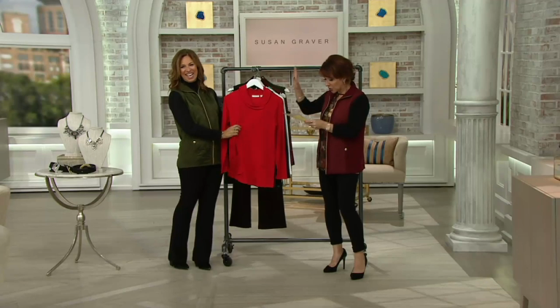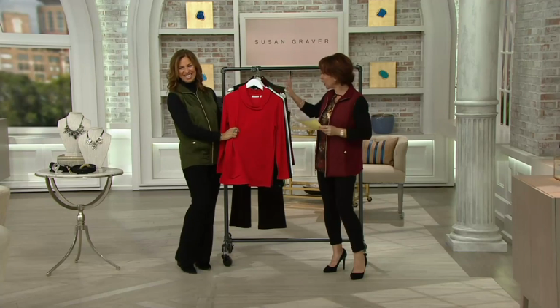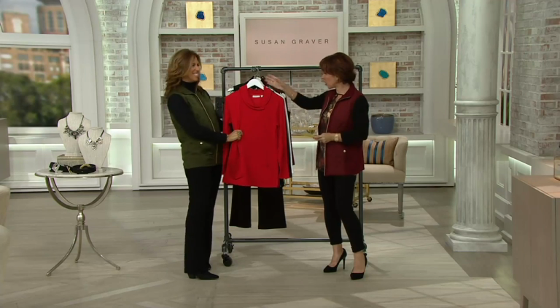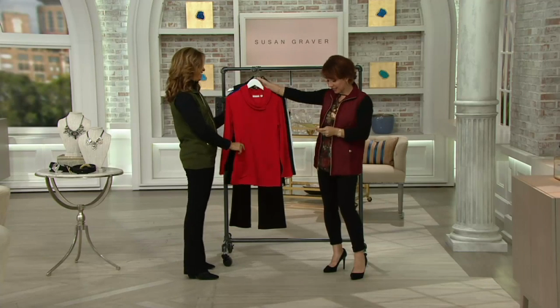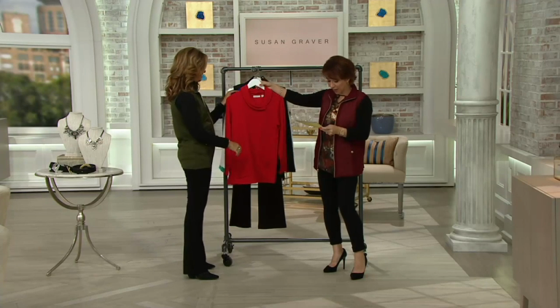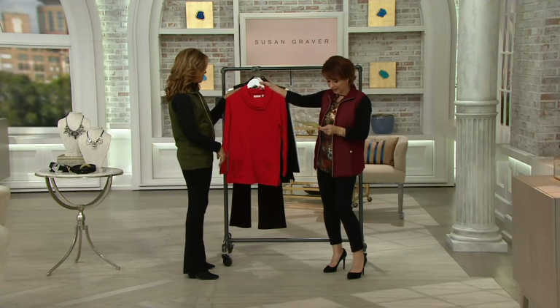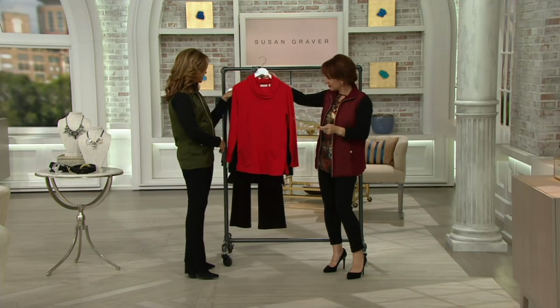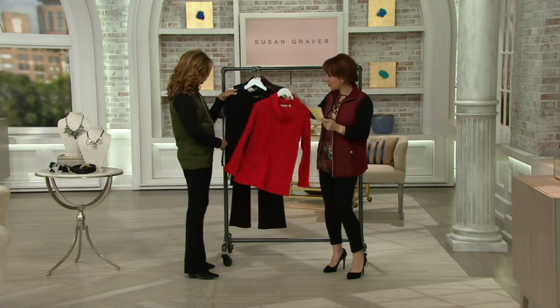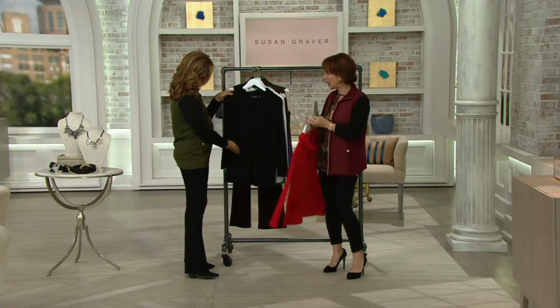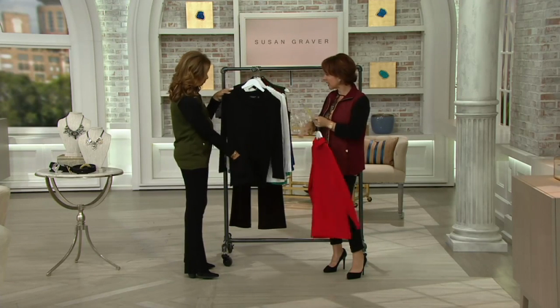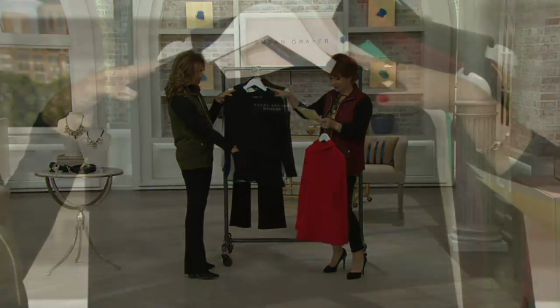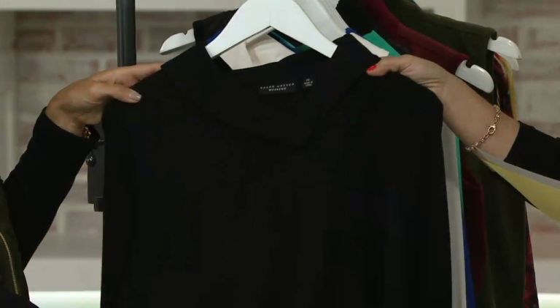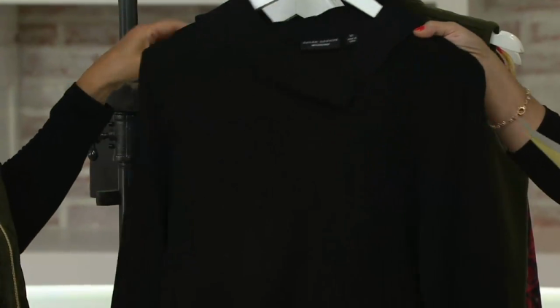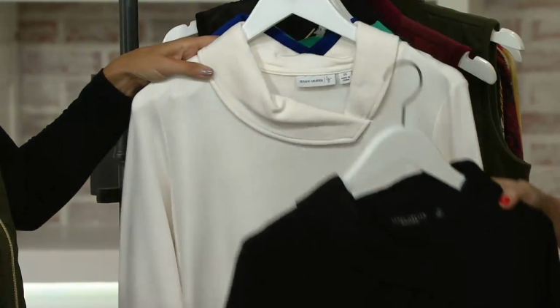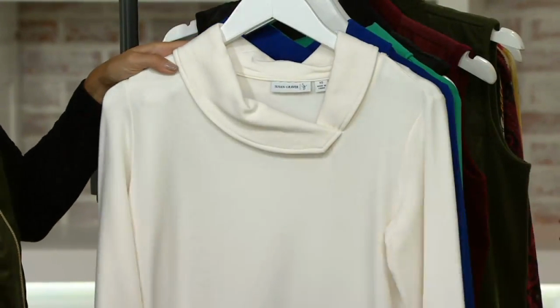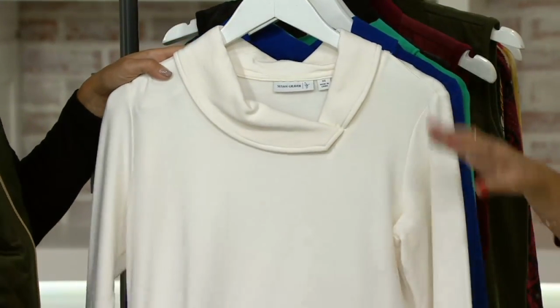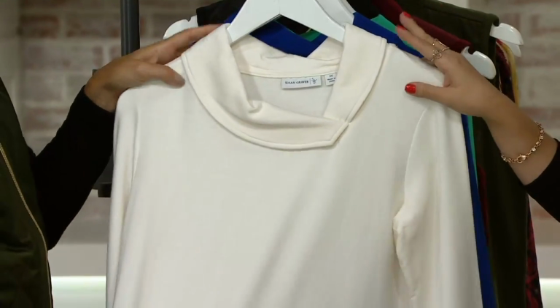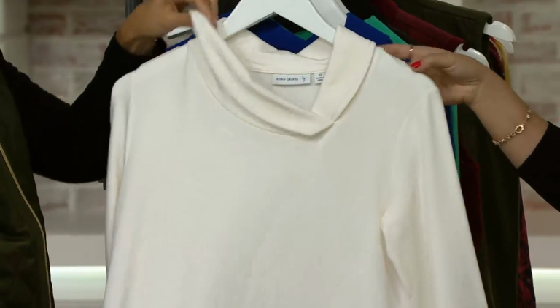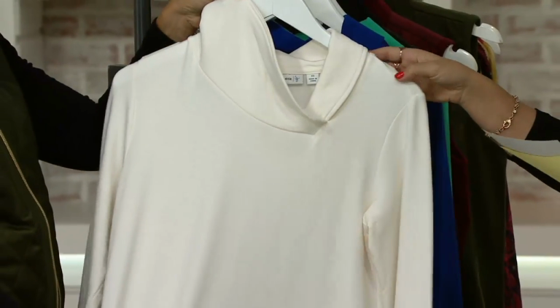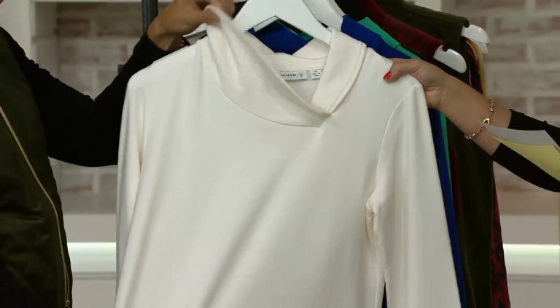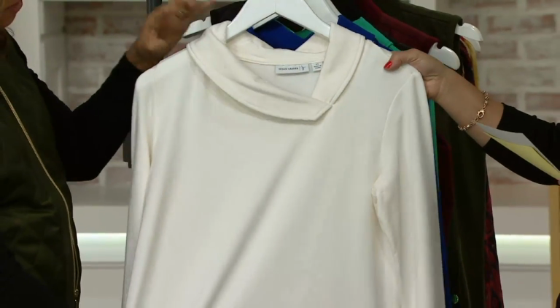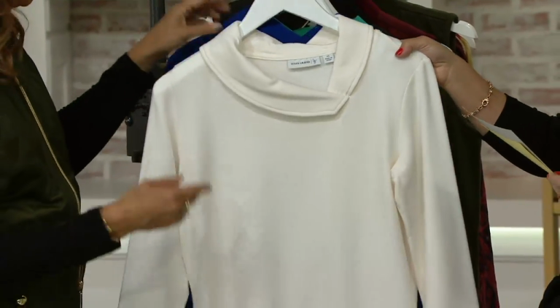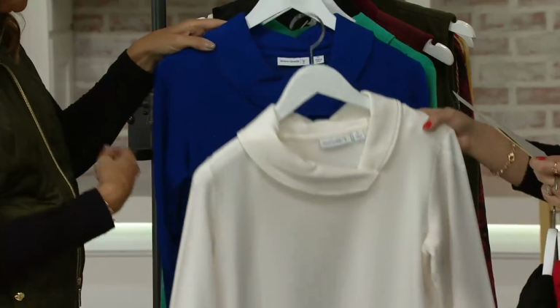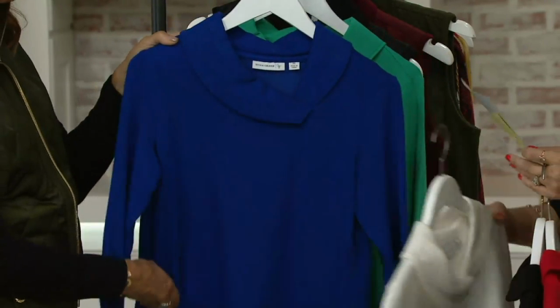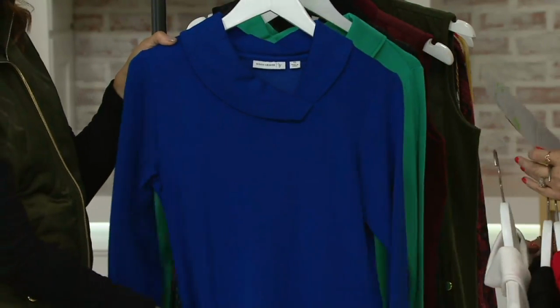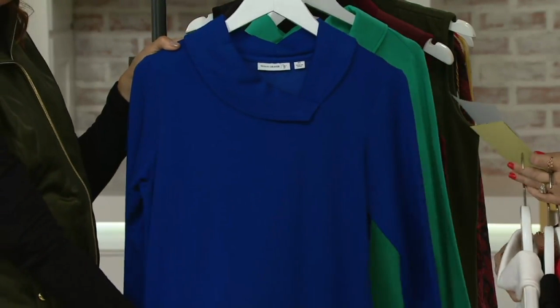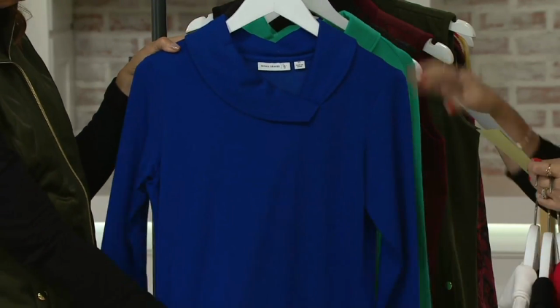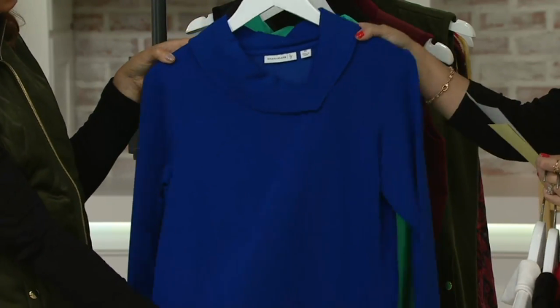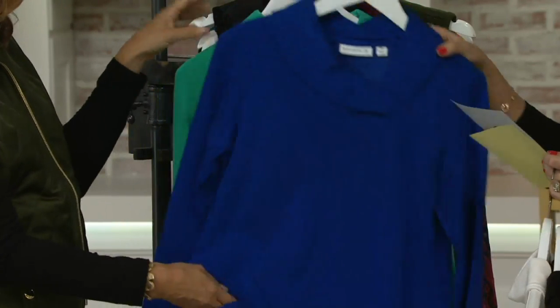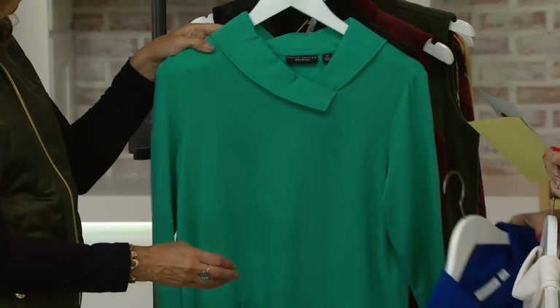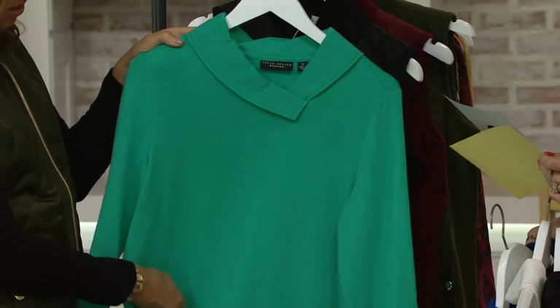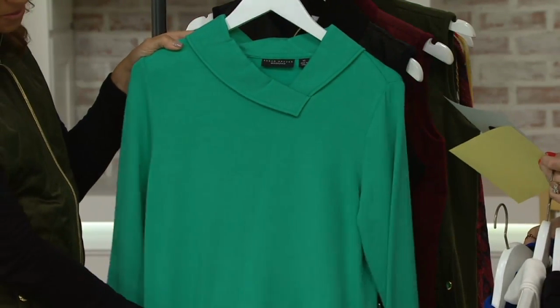We start with candy apple red — amazing. Then we have black — gorgeous. Here is alabaster, which was very popular in the last one. It's washable. We love the lapis blue — so pretty. And then dark spearmint, also beautiful.